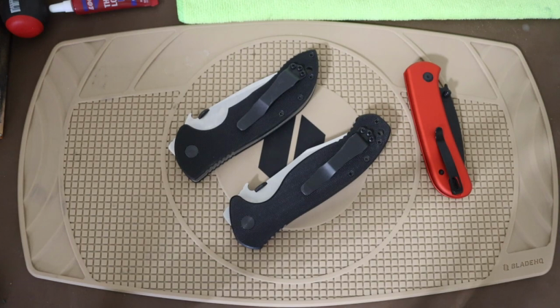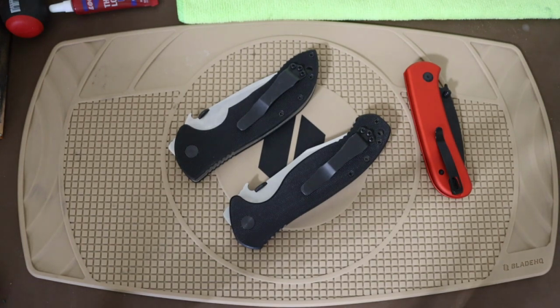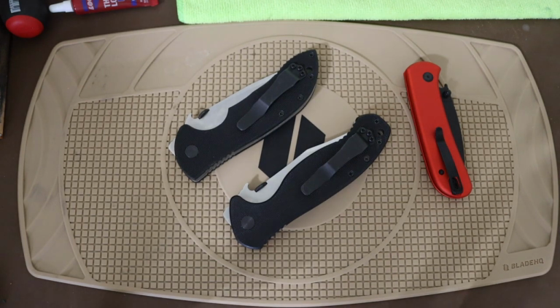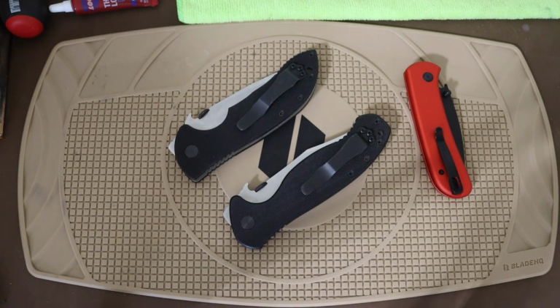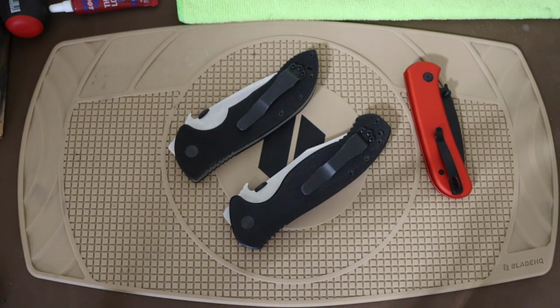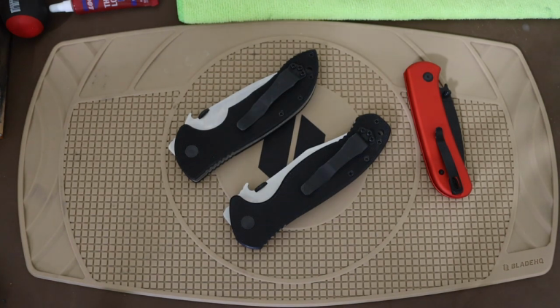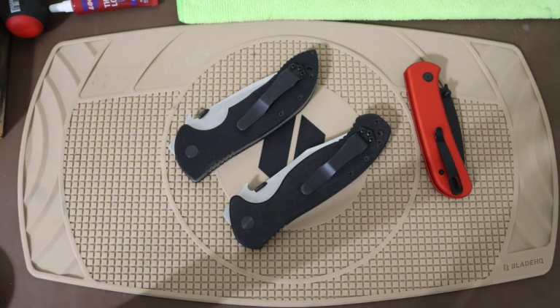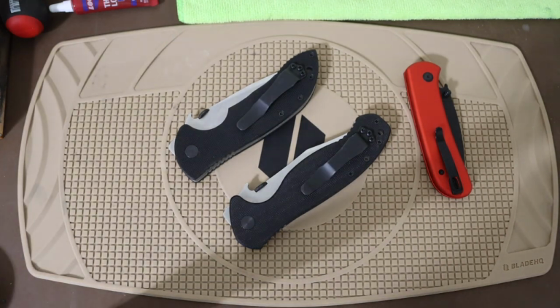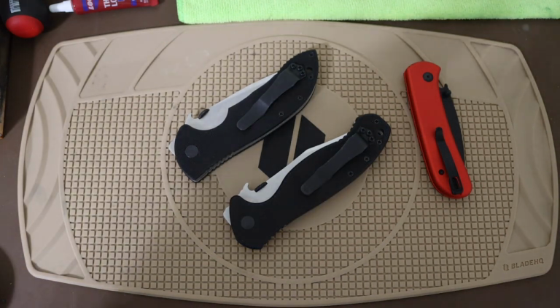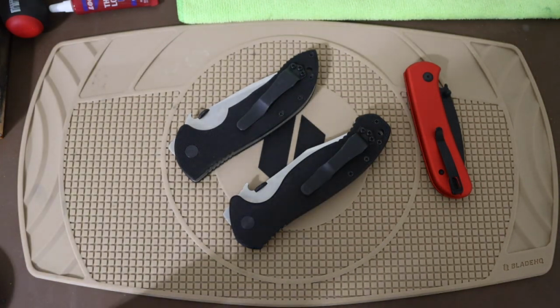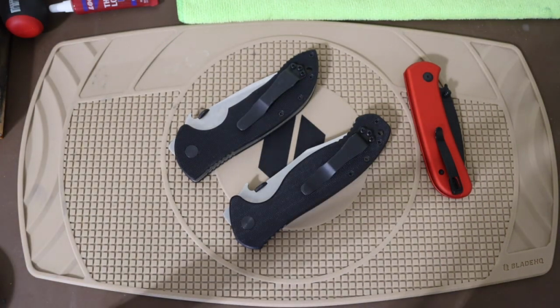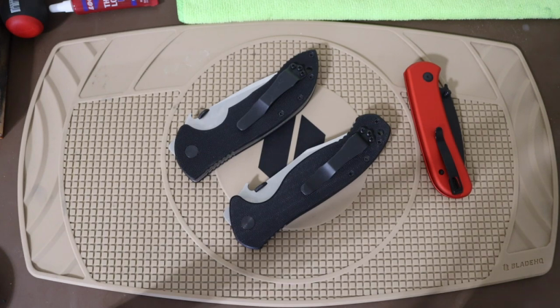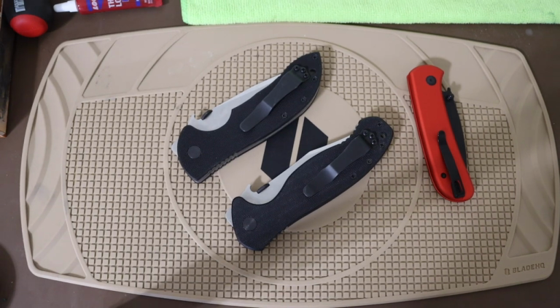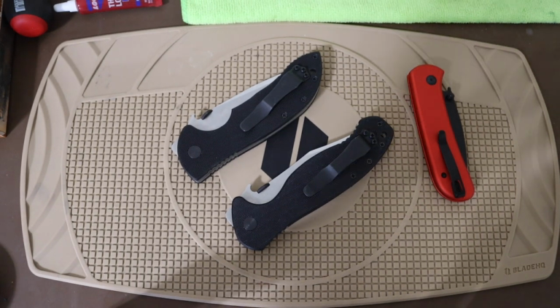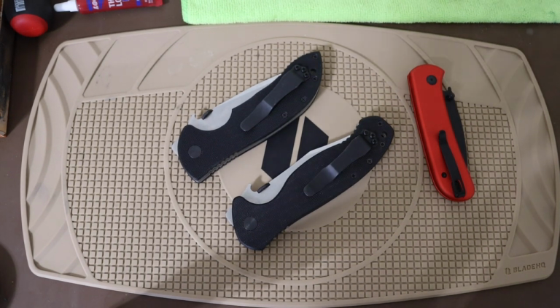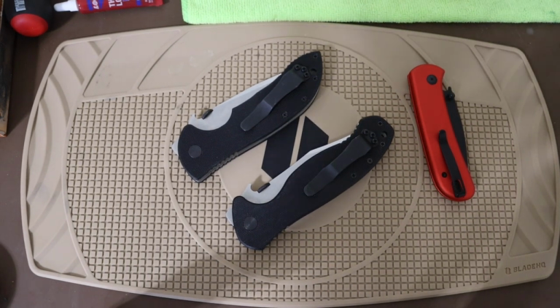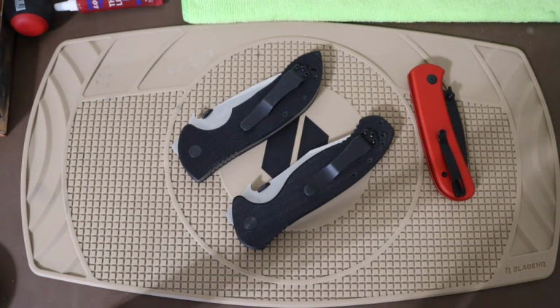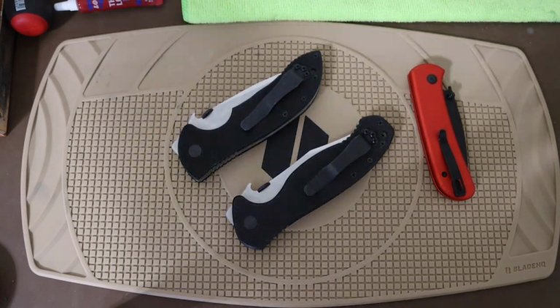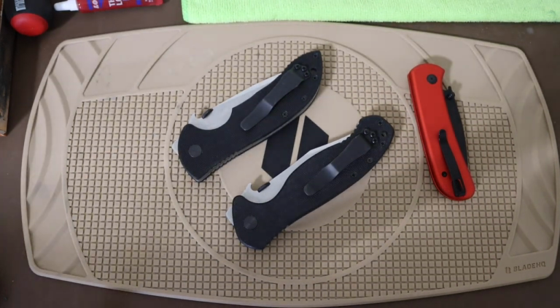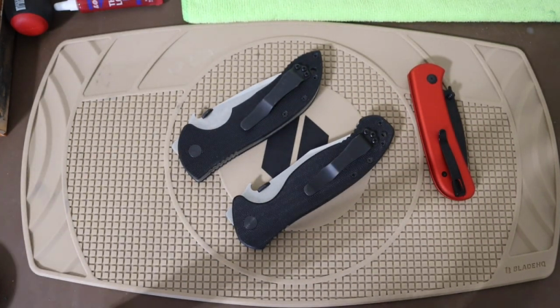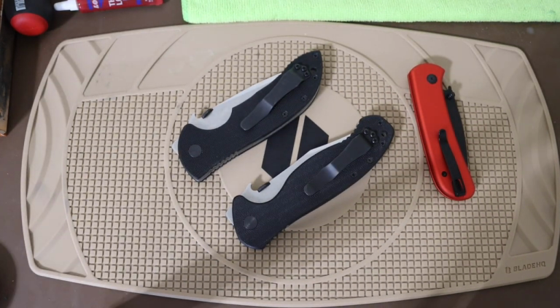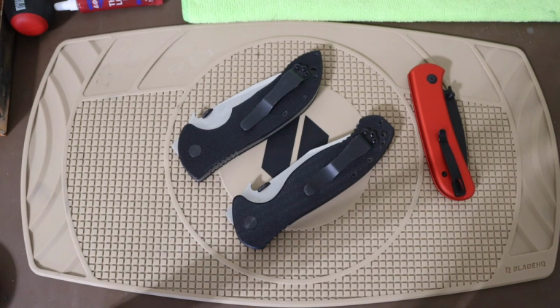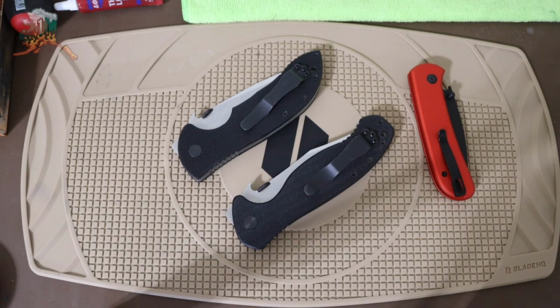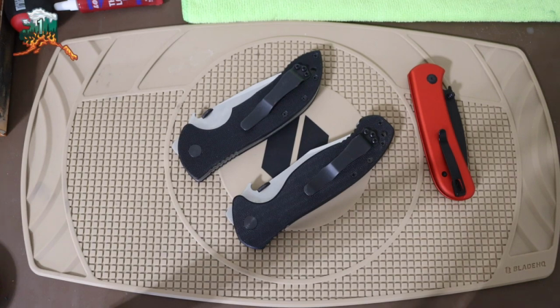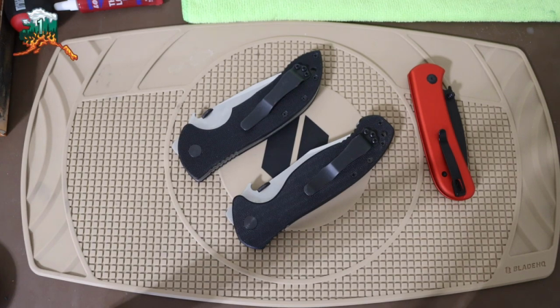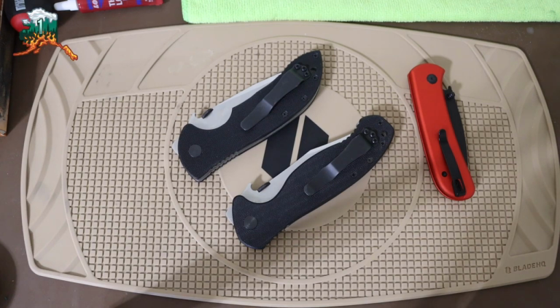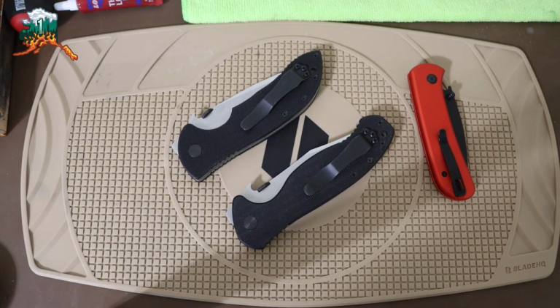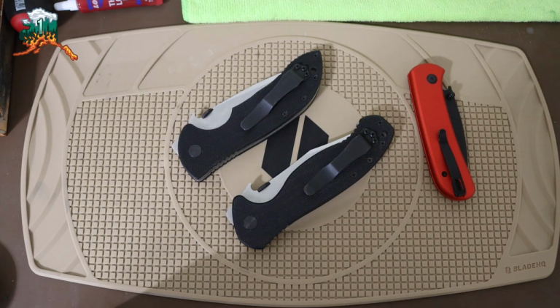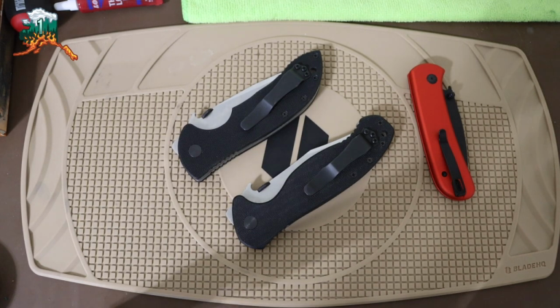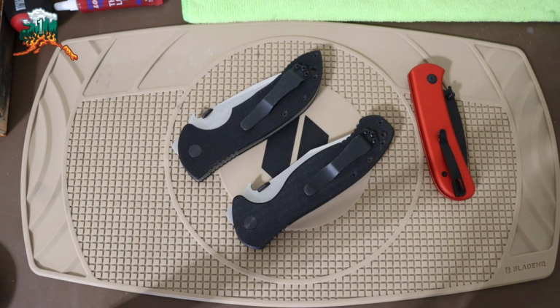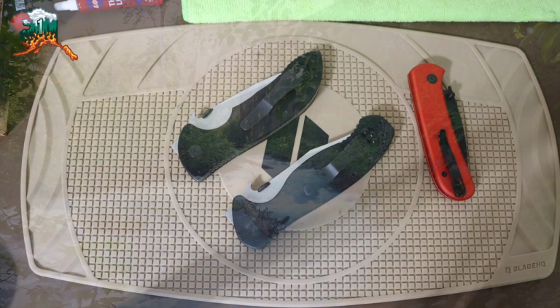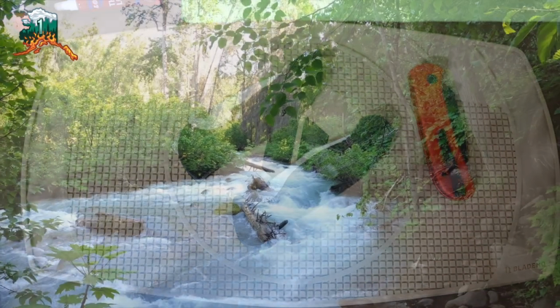Anyway, those are the three knives I carried when I didn't have my box of knives. Hopefully you enjoyed the video — as always, God bless, and I'm out.